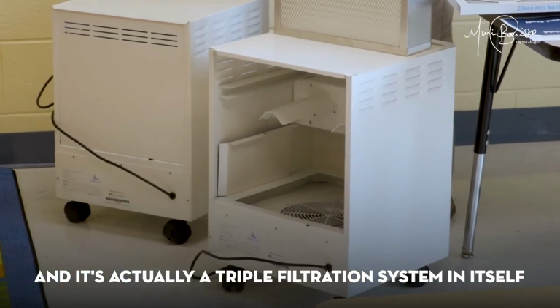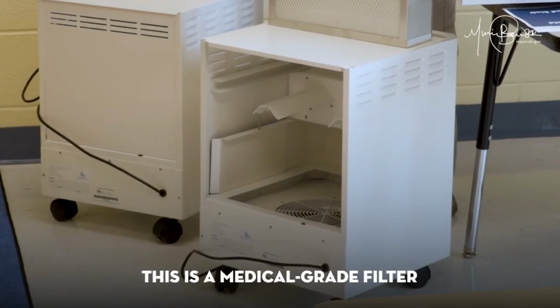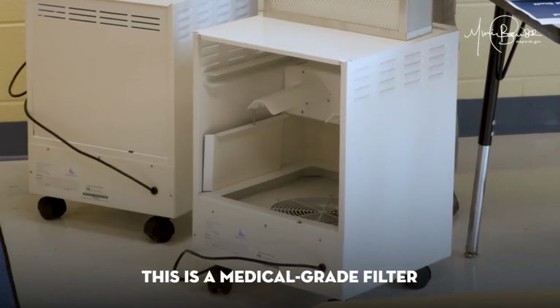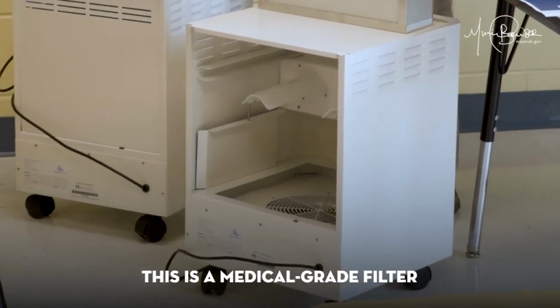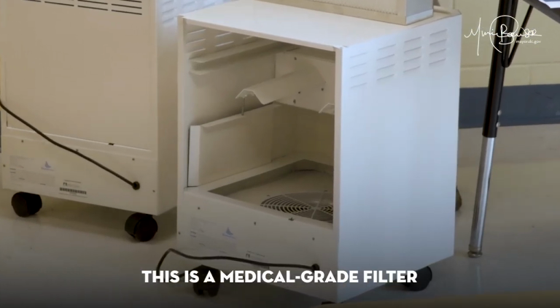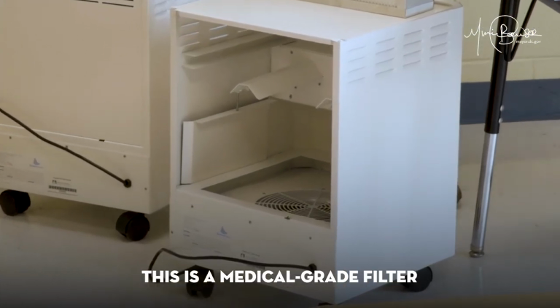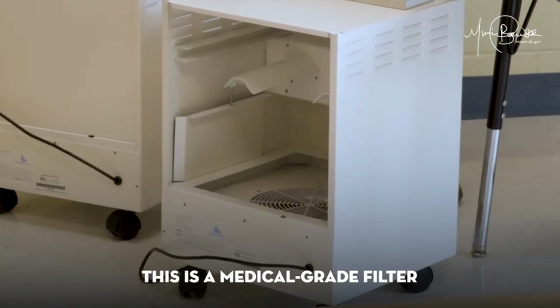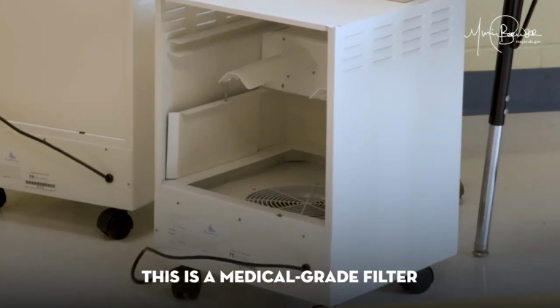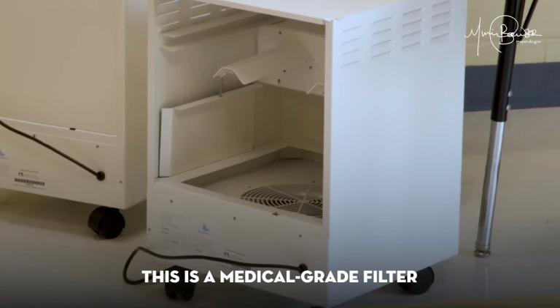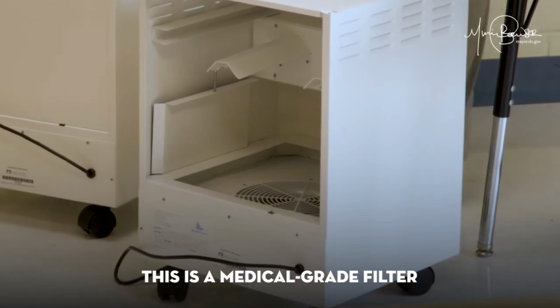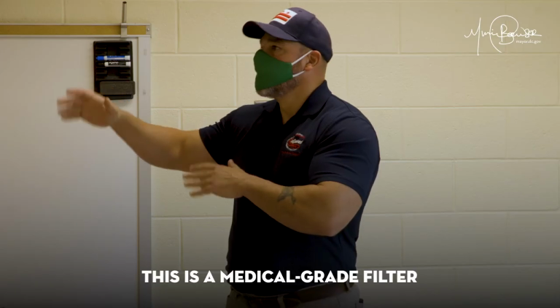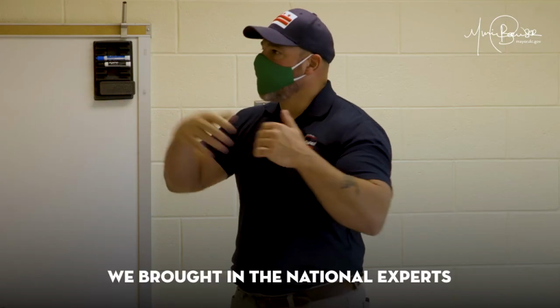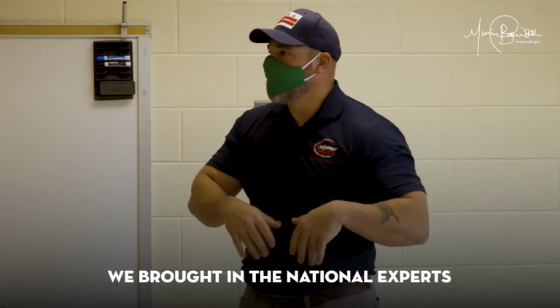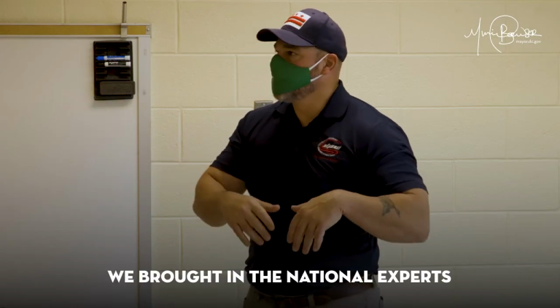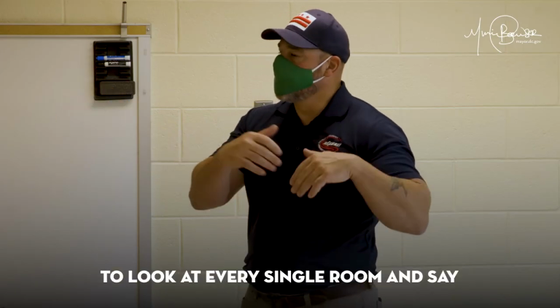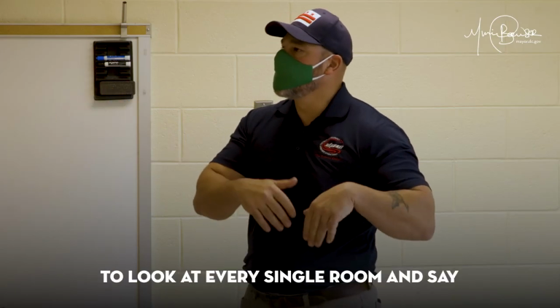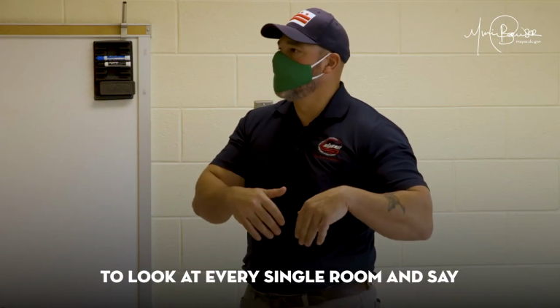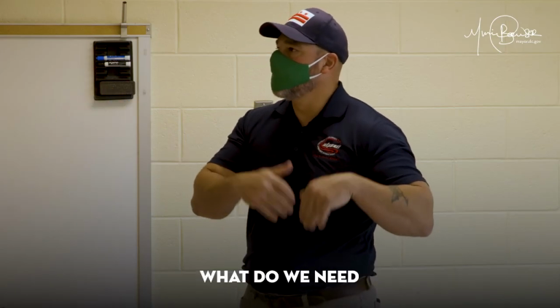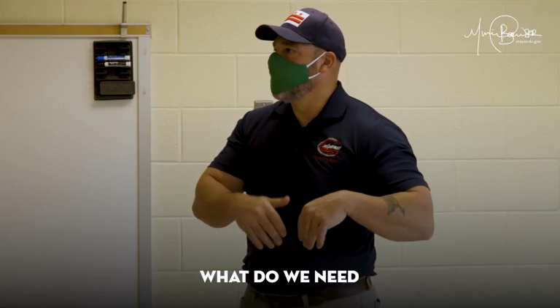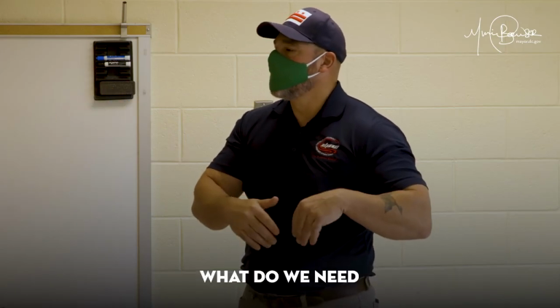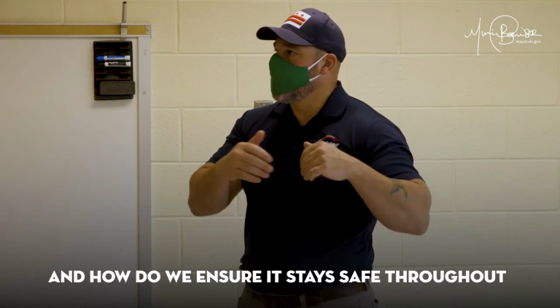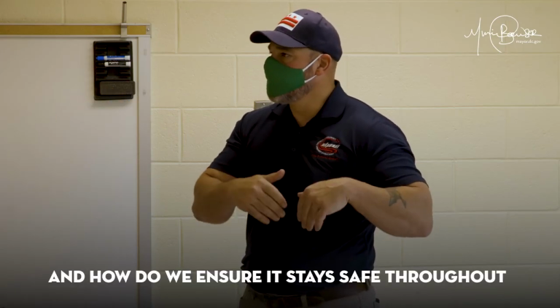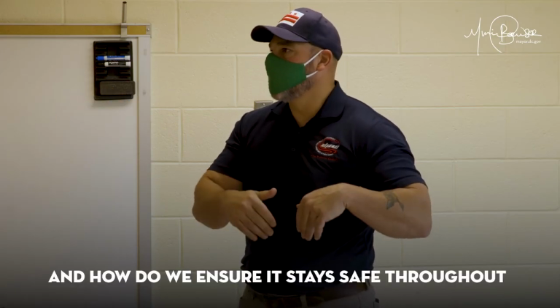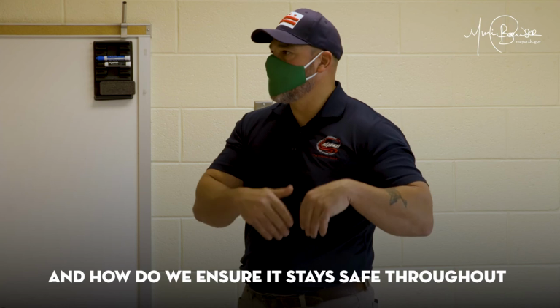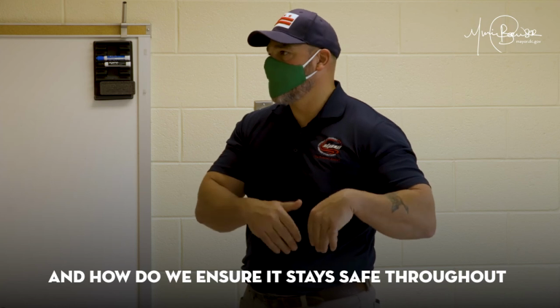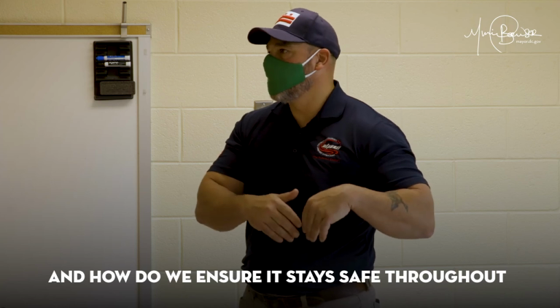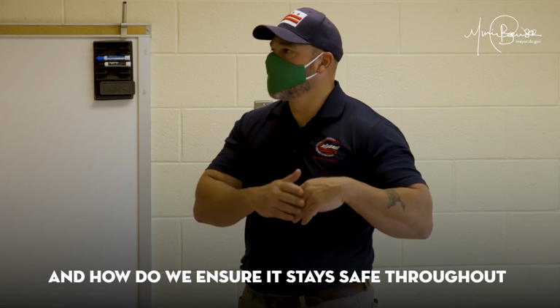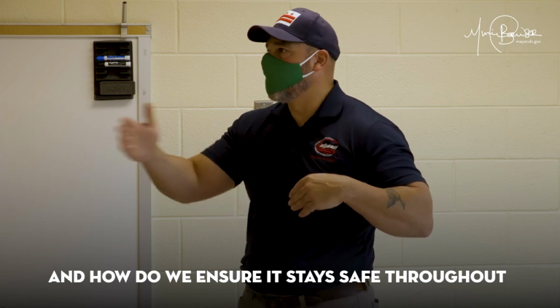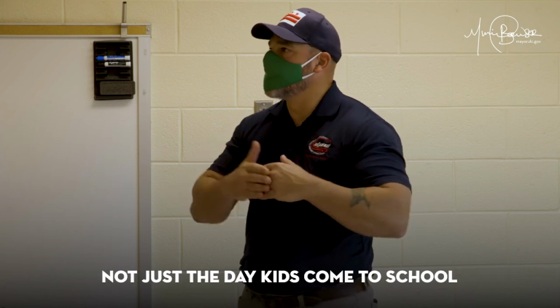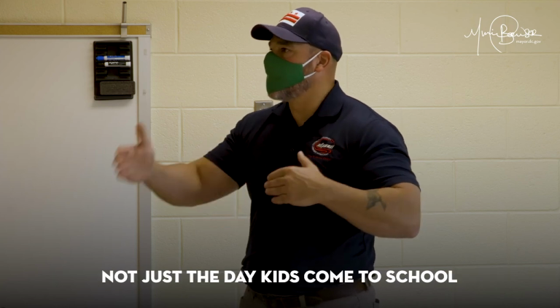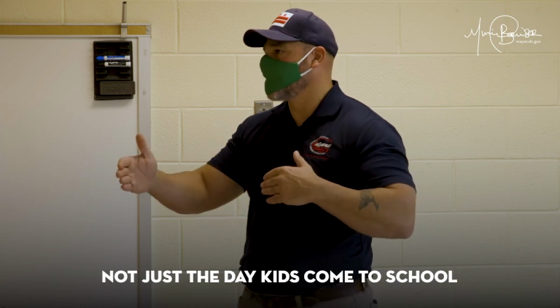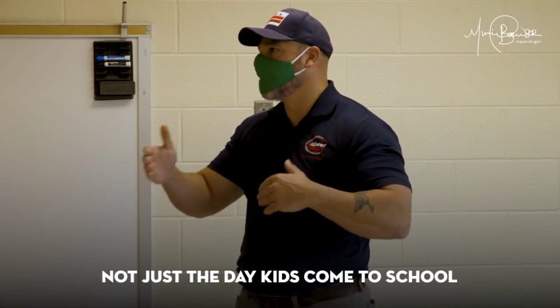This is a medical grade filter. We brought in the natural experts to look at every single room and say, what do we need? And how do we ensure it stays safe throughout — not just the day kids come to school?